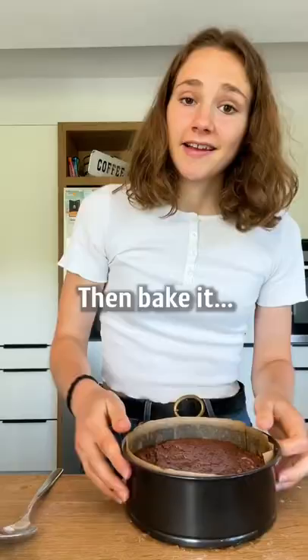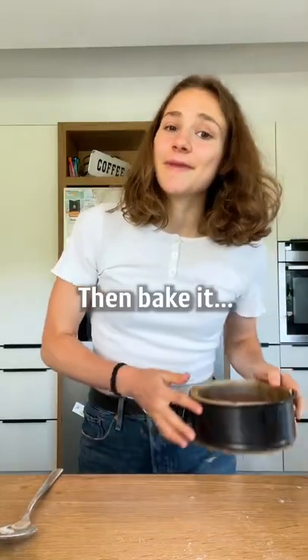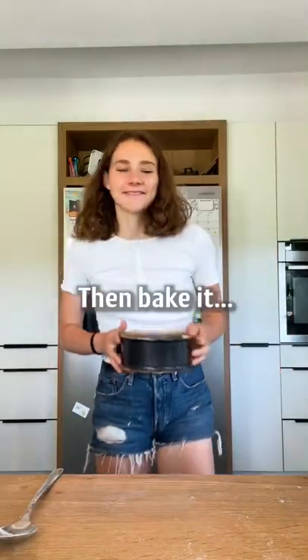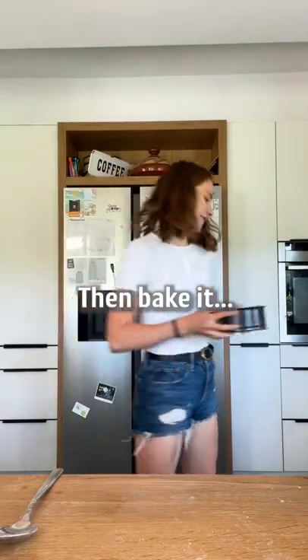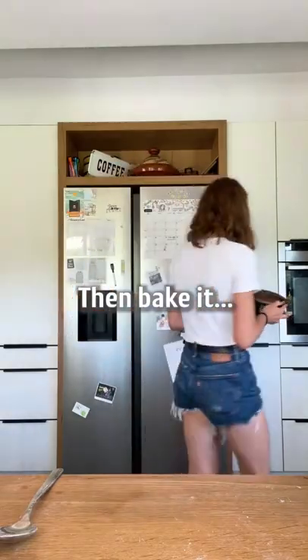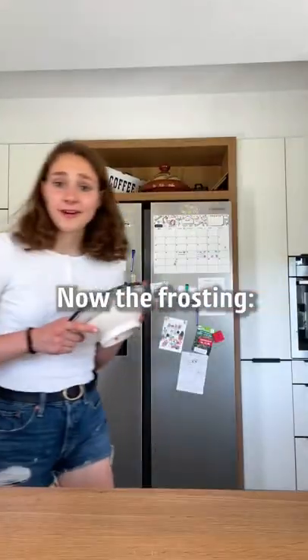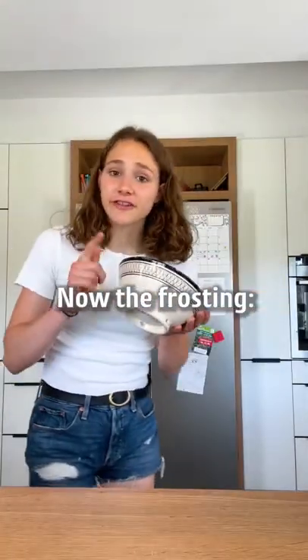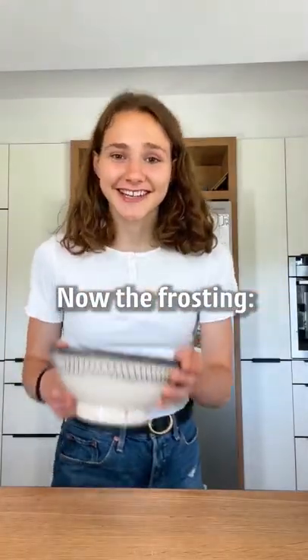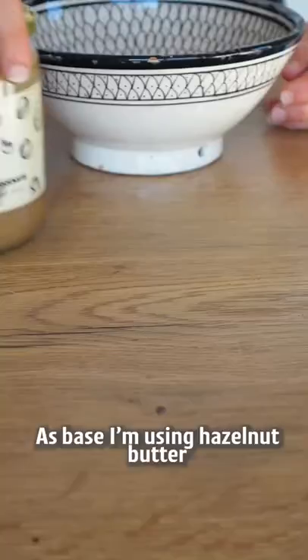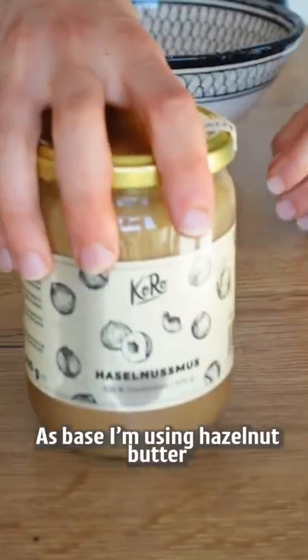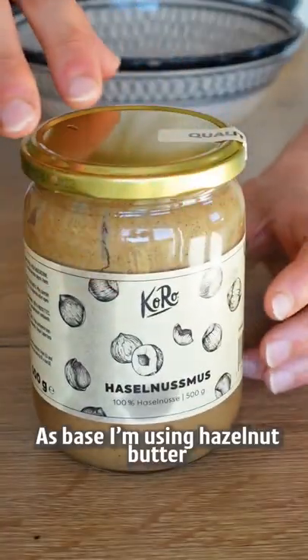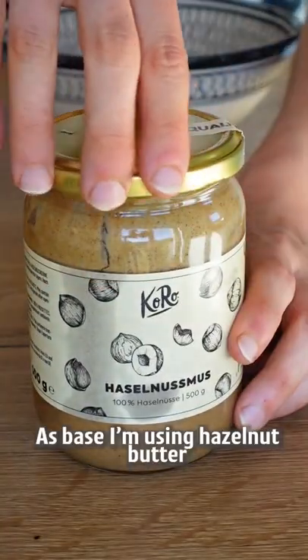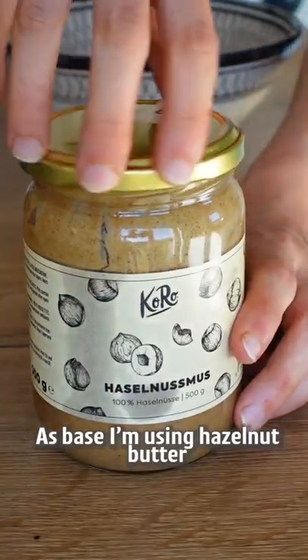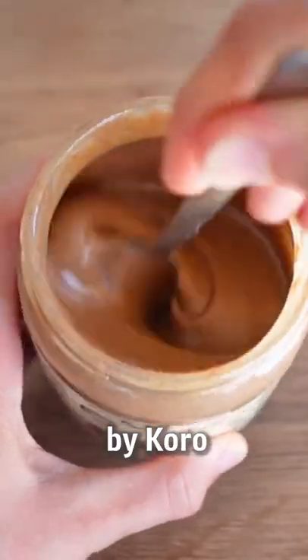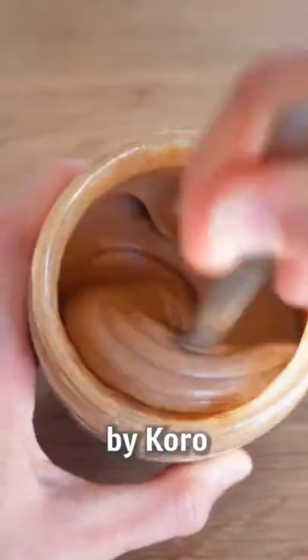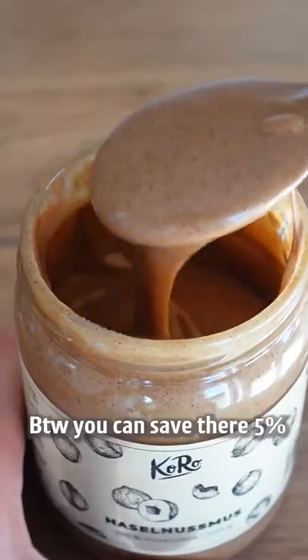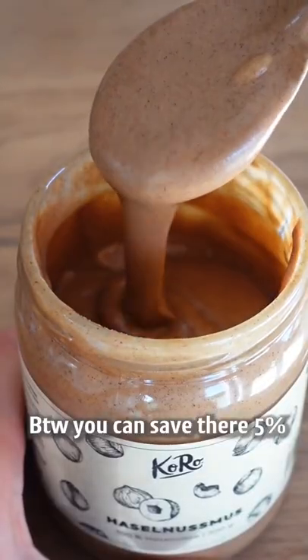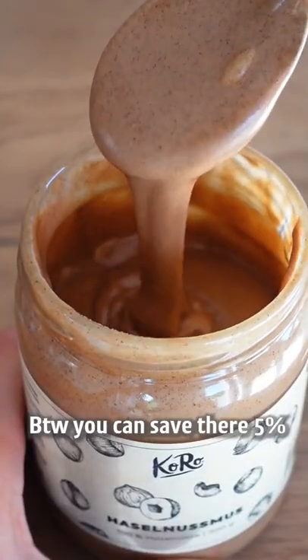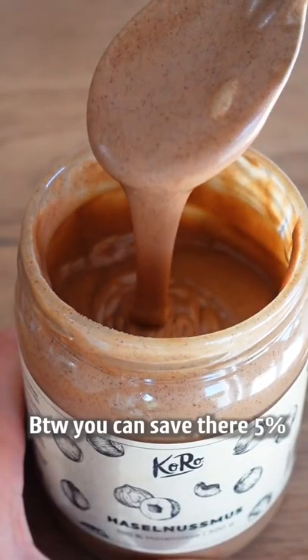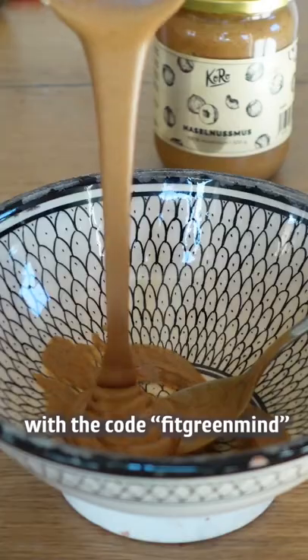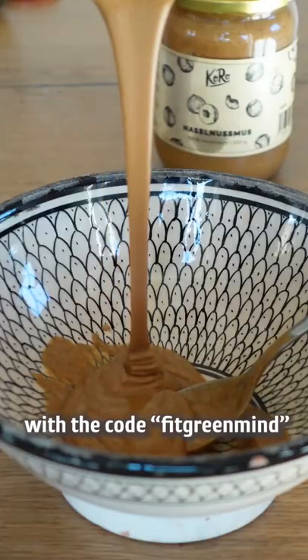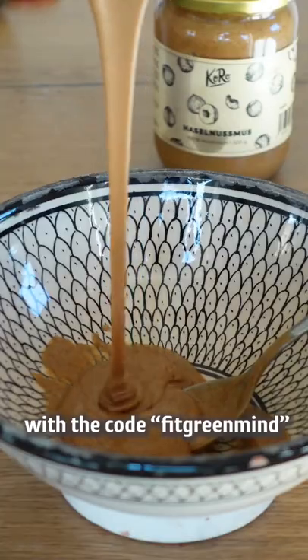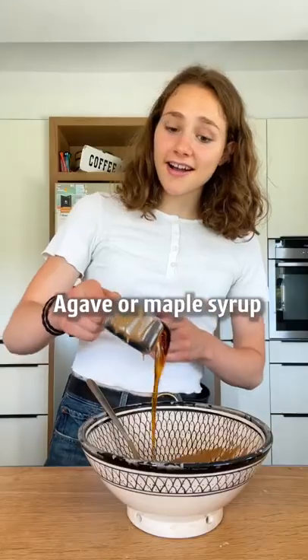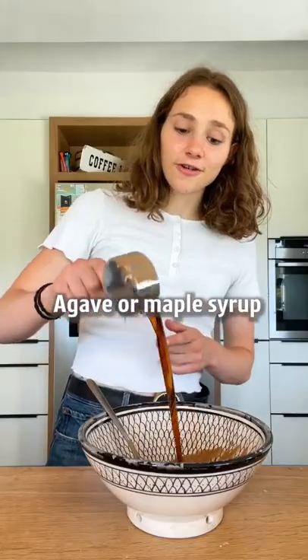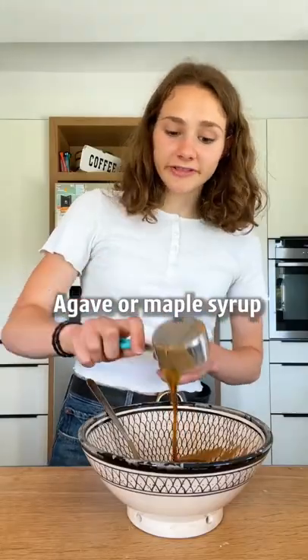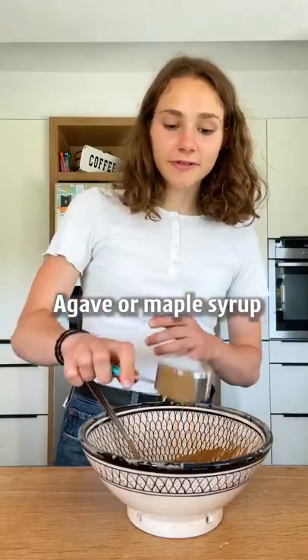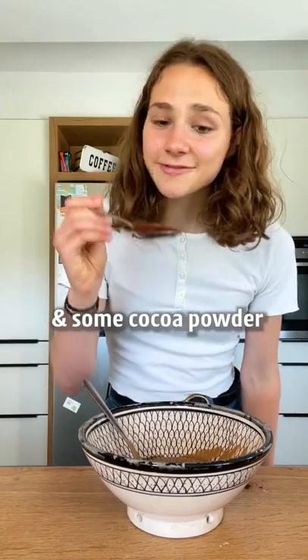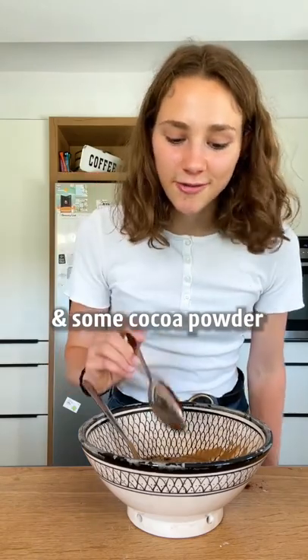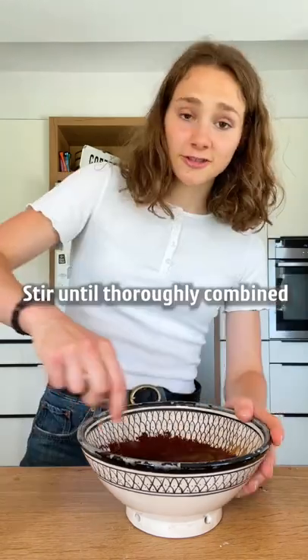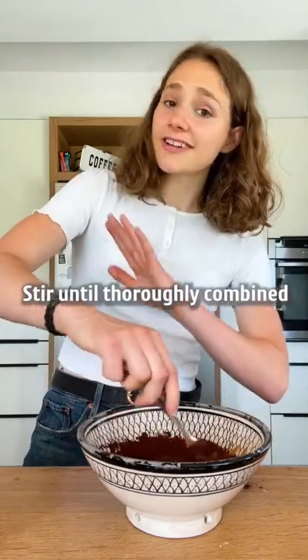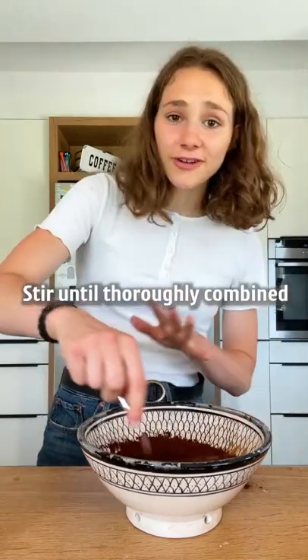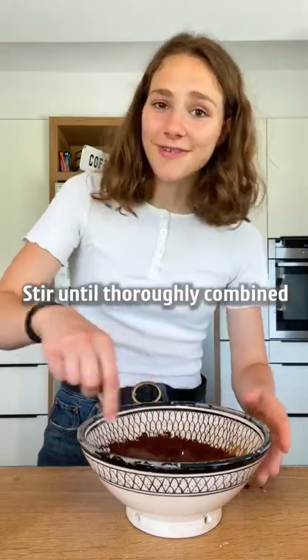Then bake it. Now the frosting. As a base, I'm using hazelnut butter by Koro. By the way, you can save 5% there with the code Fit Green Mind. Add agave or maple syrup and some cocoa powder, and stir until thoroughly combined.